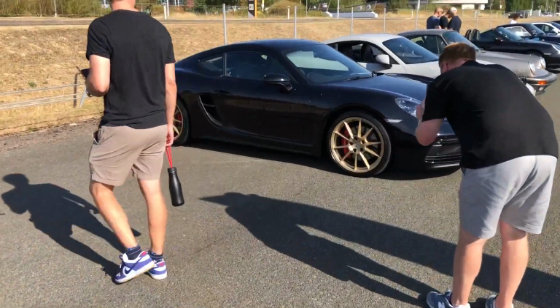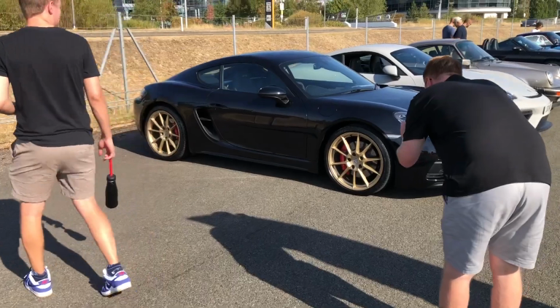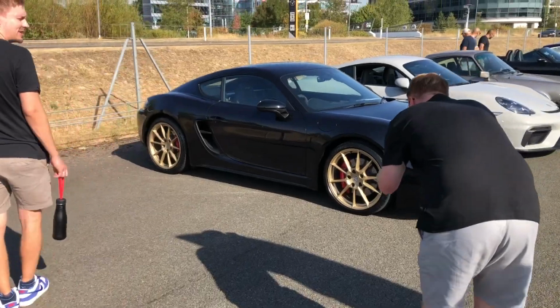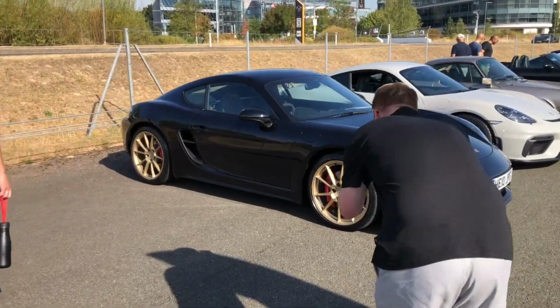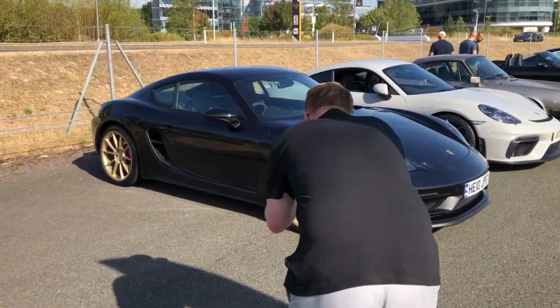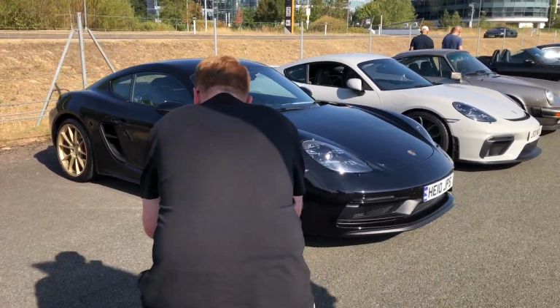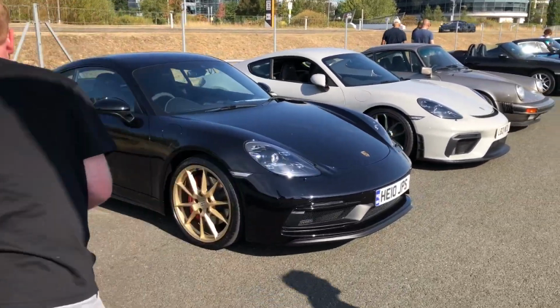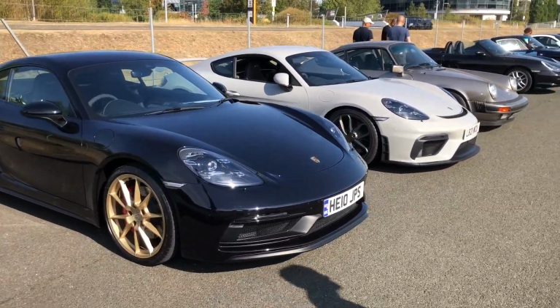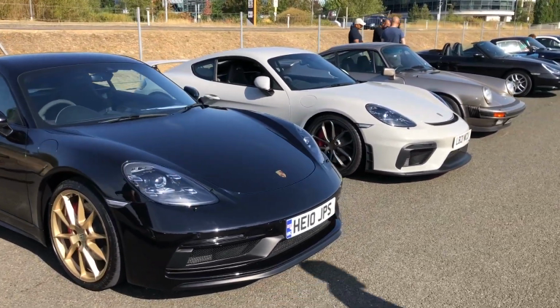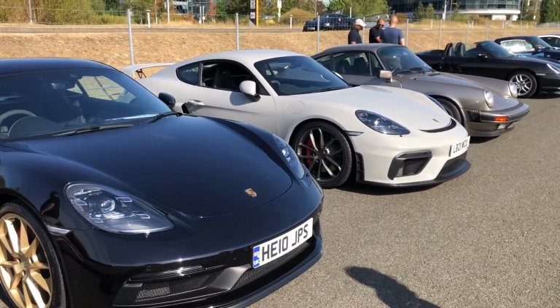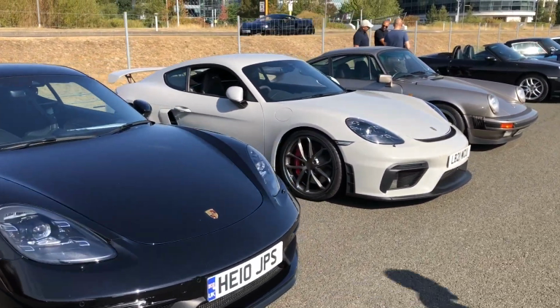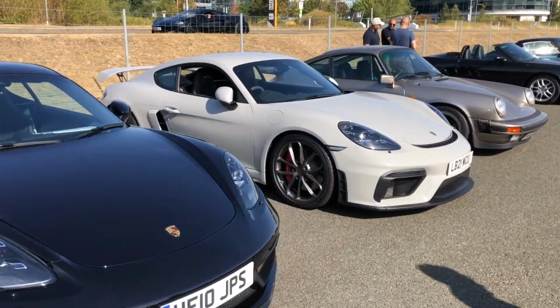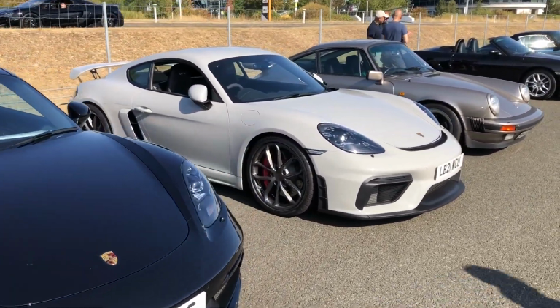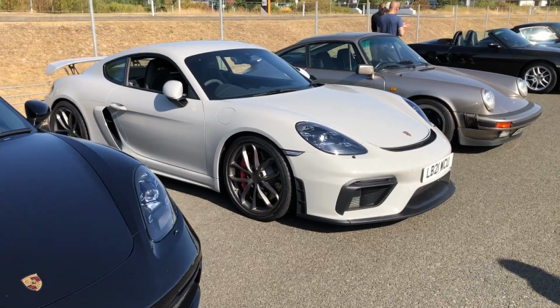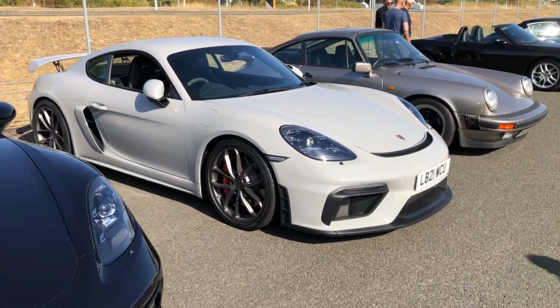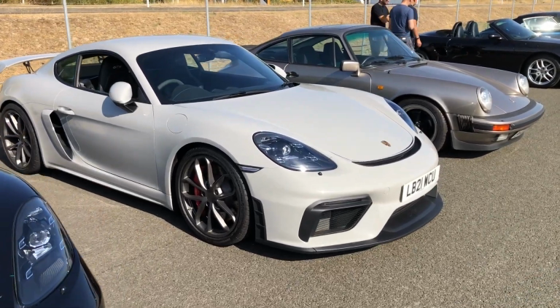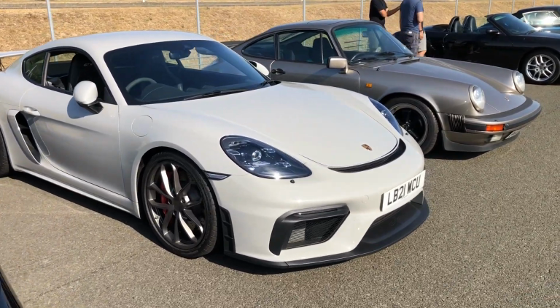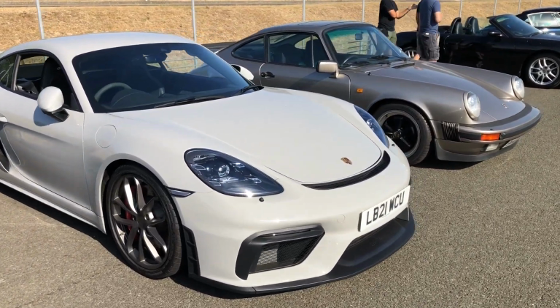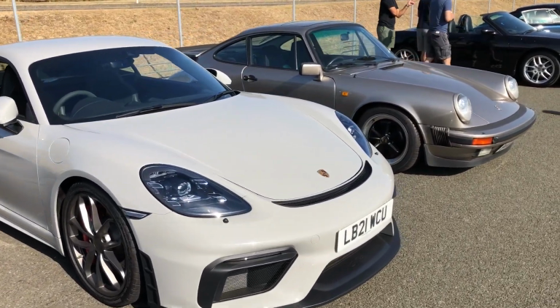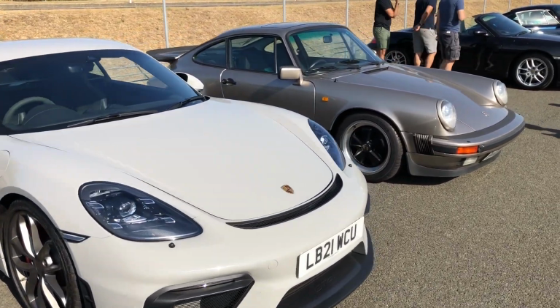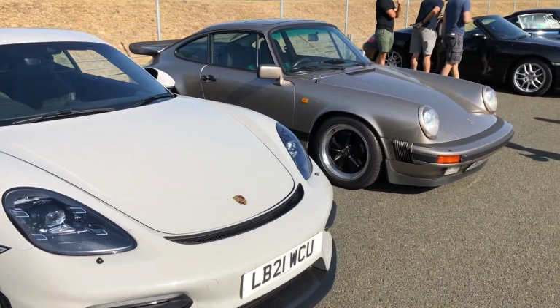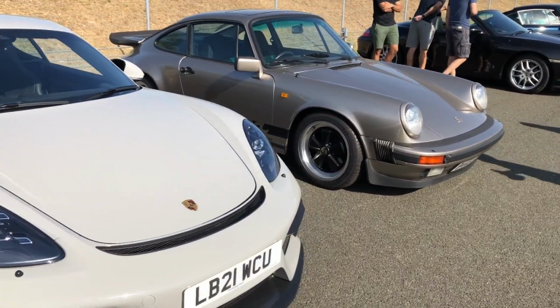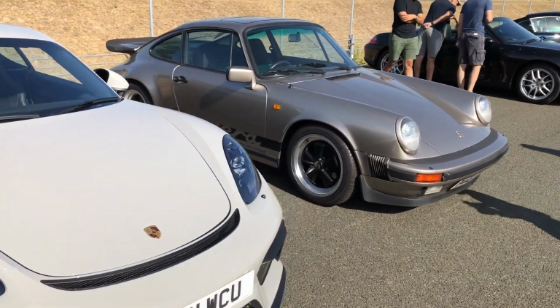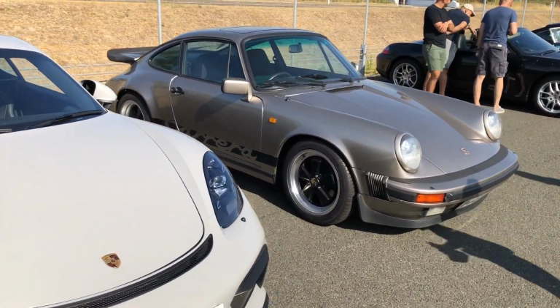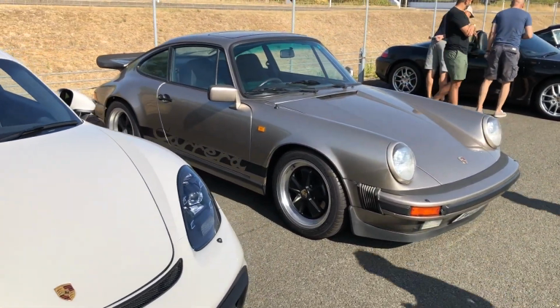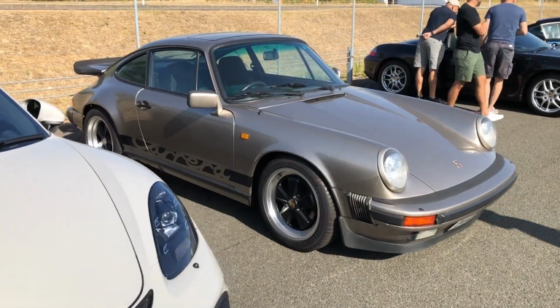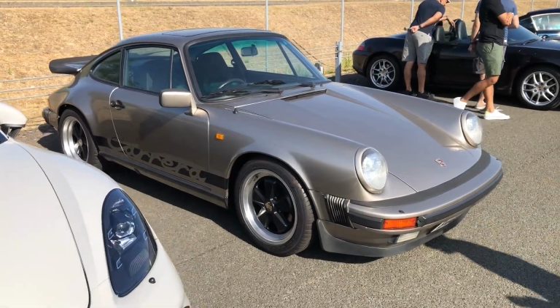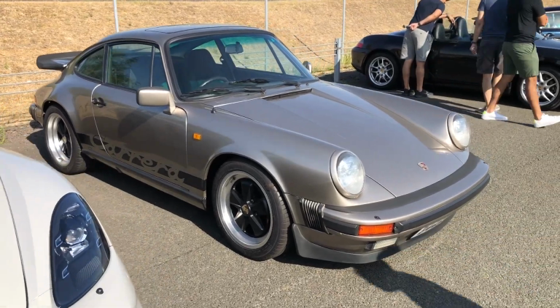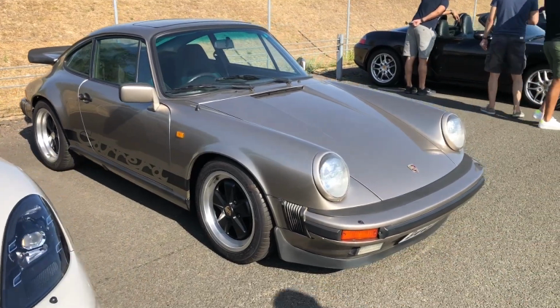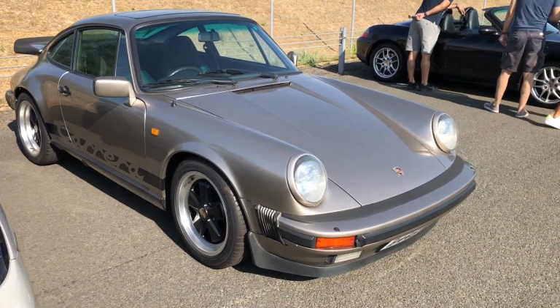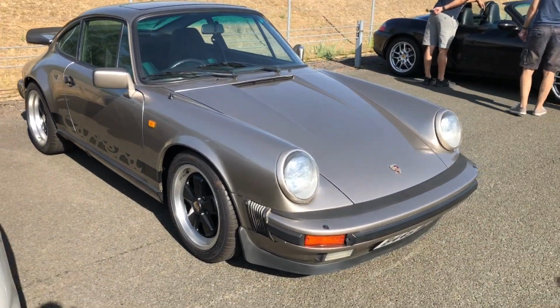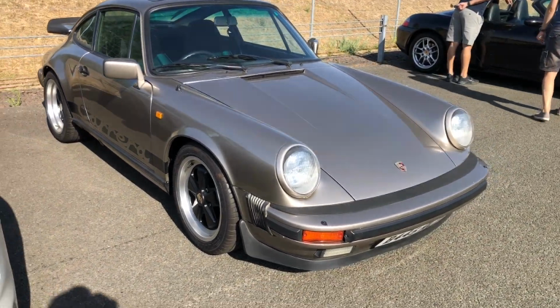We're into some Caymans. And then something more to my own taste is this, I think, 964 generation — earlier car, that would be '84. I can go with that. That's more for me.